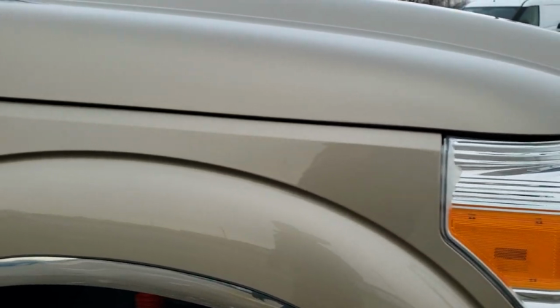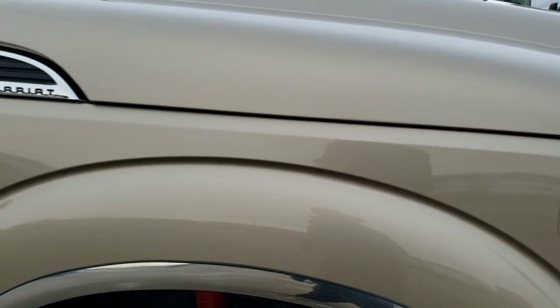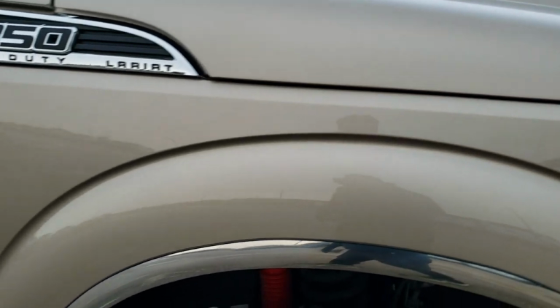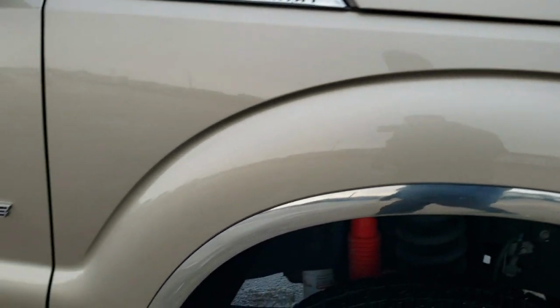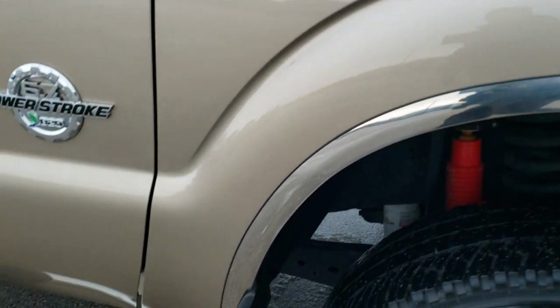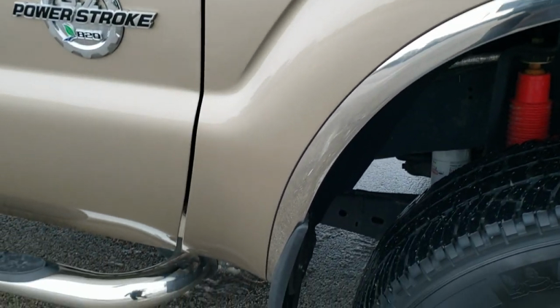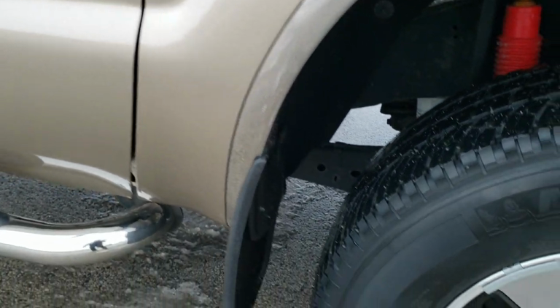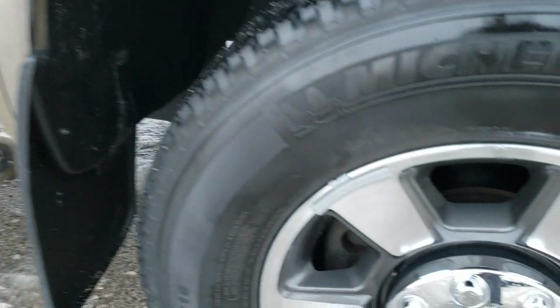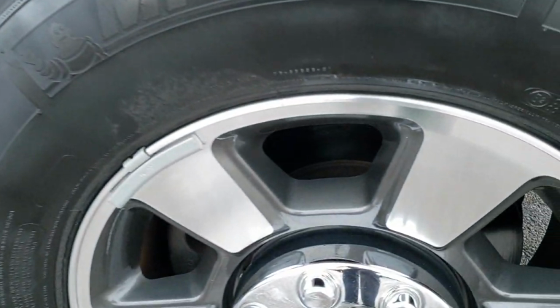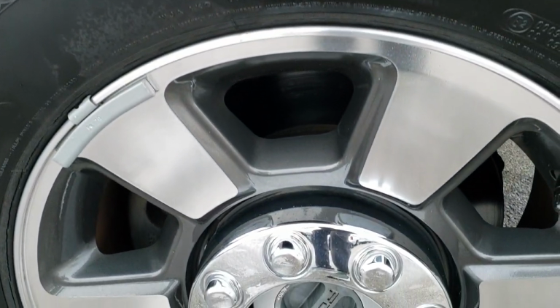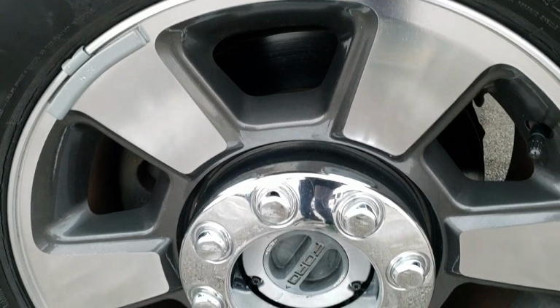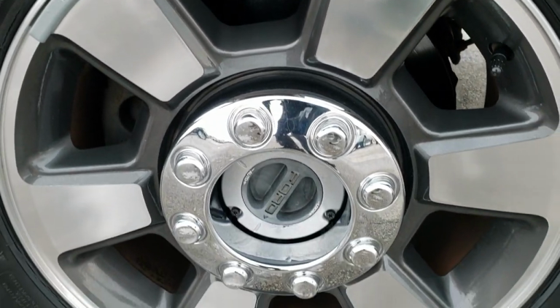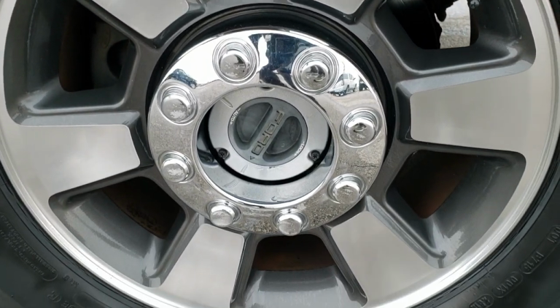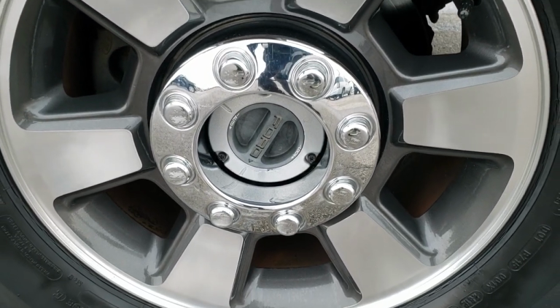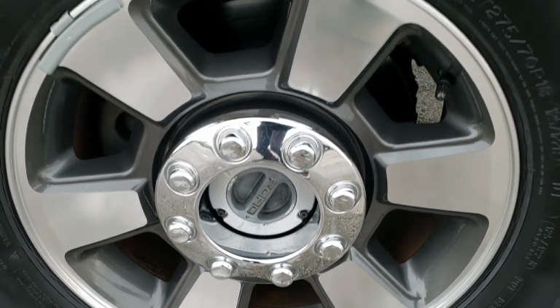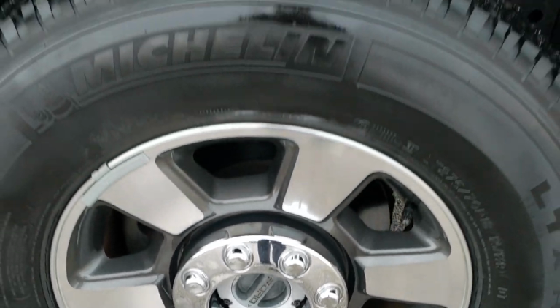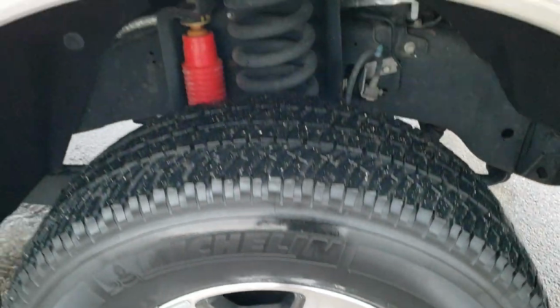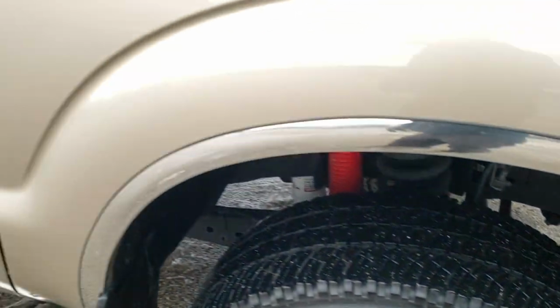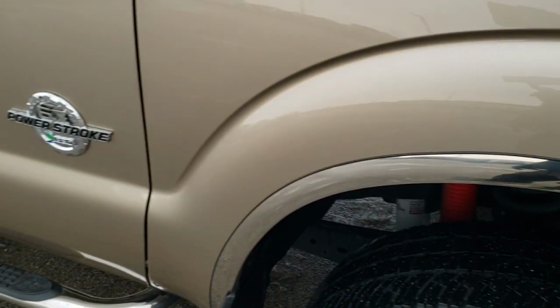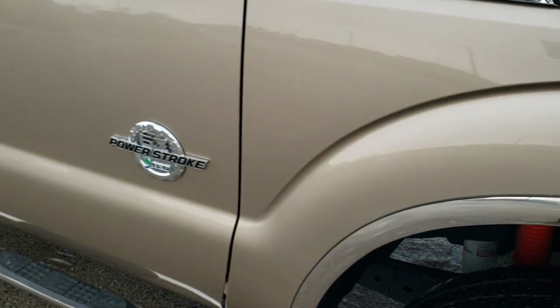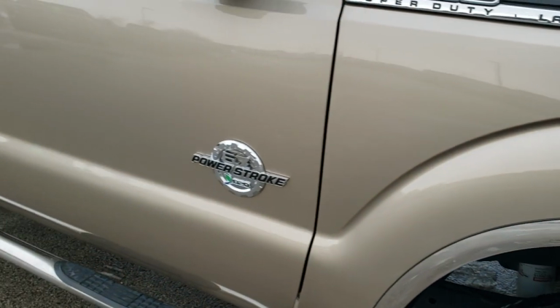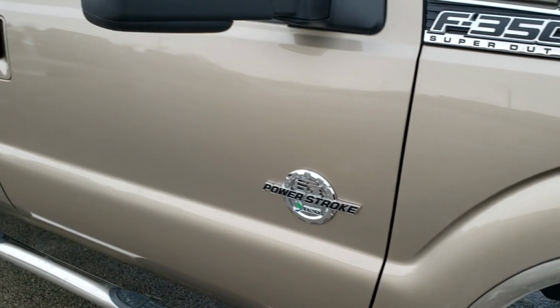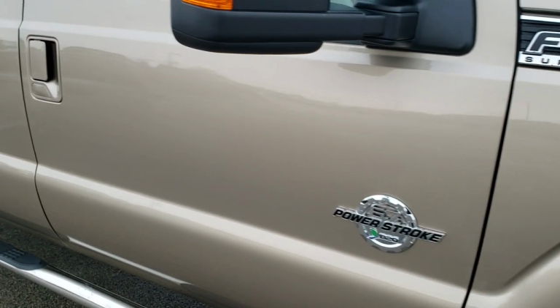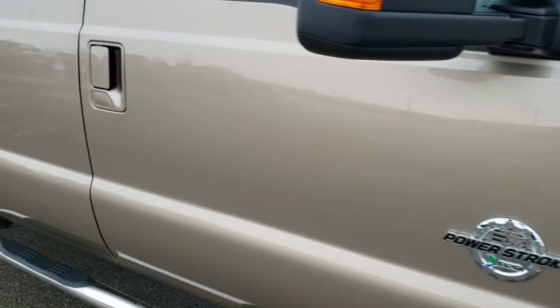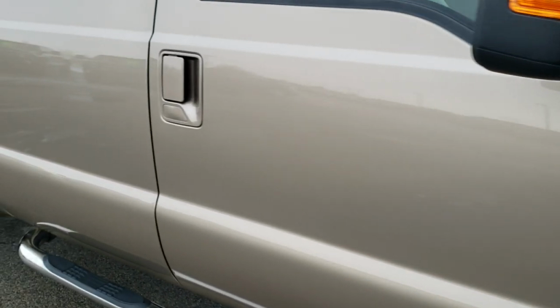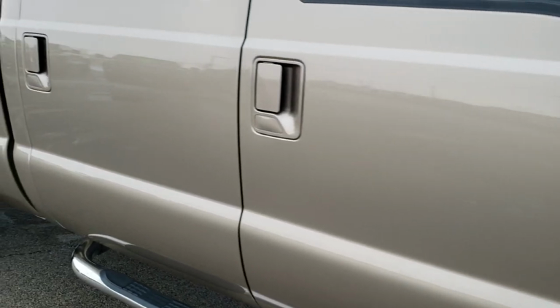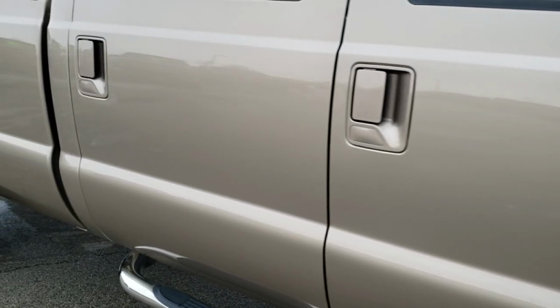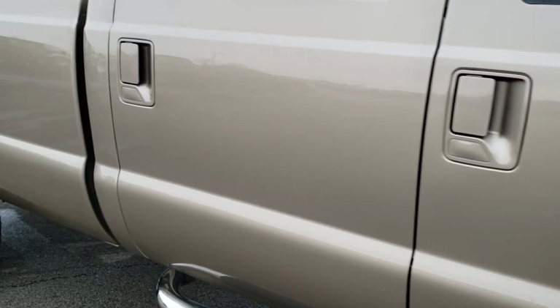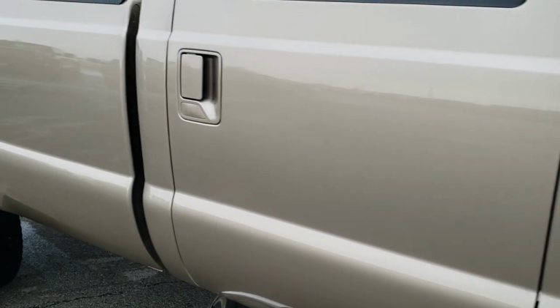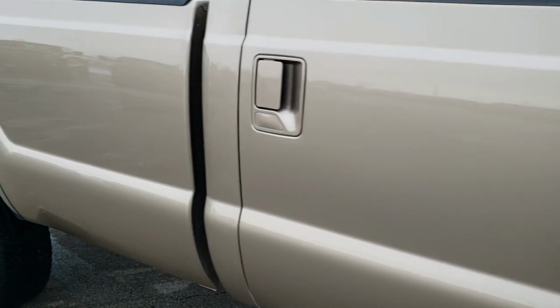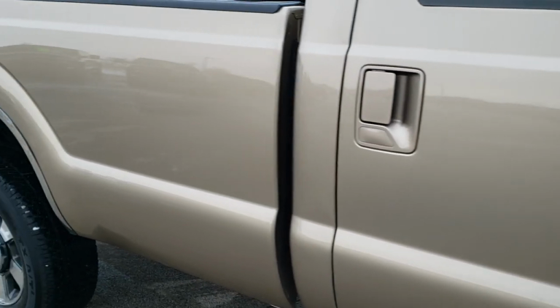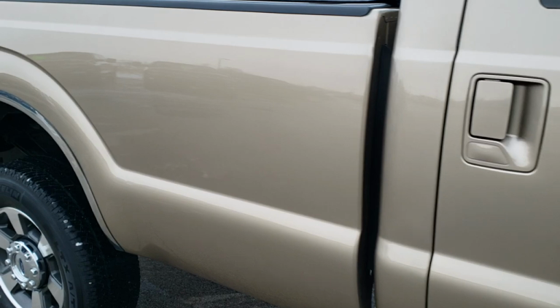The passenger side fender is in really nice shape as well, and the passenger side rim has no scuffs or scrapes. As you go down this side of the truck you can see just how clean that body is — how reflective and mirror-like that paint is.